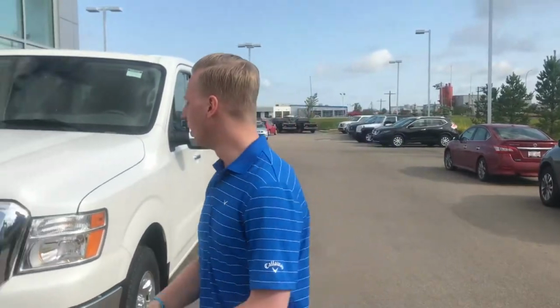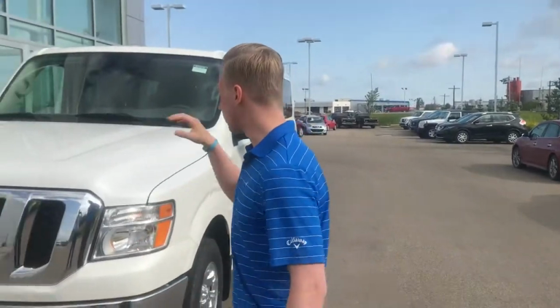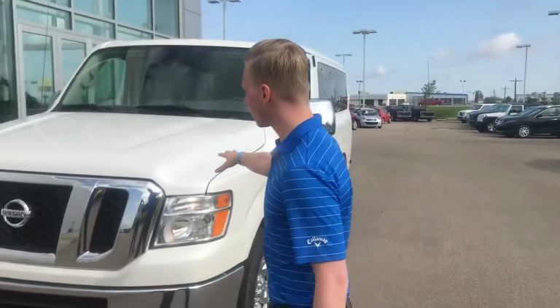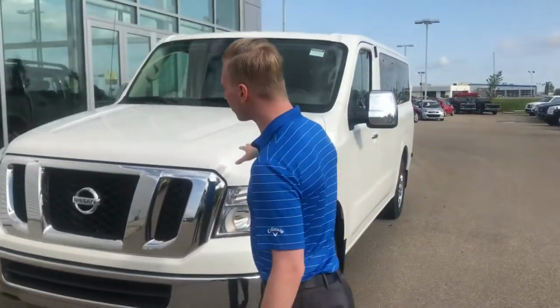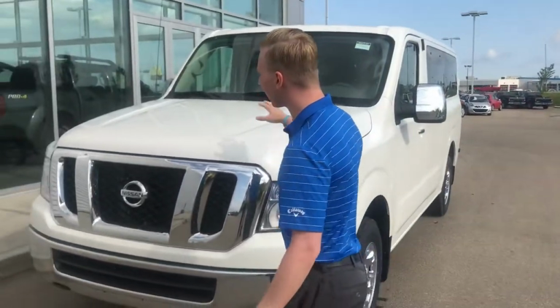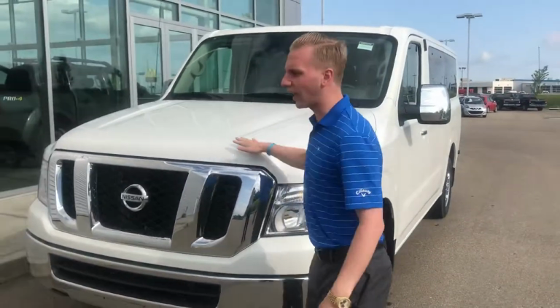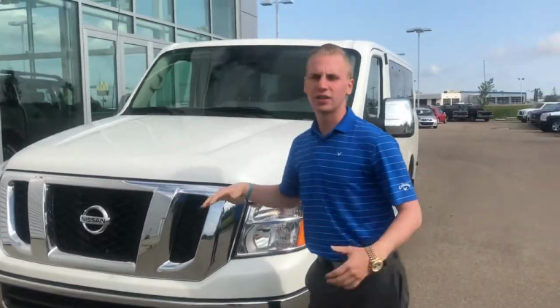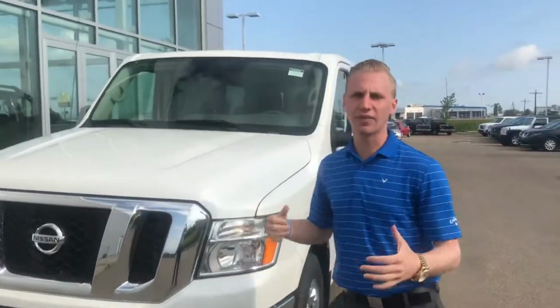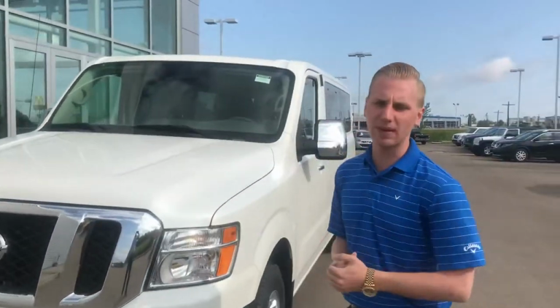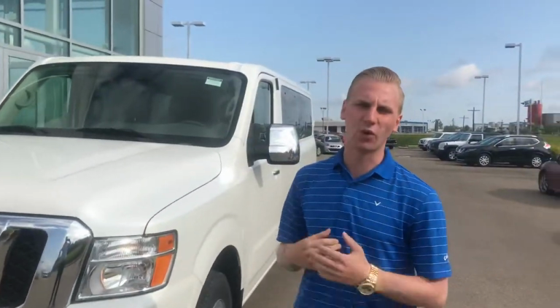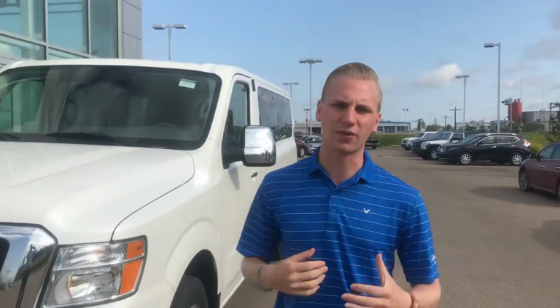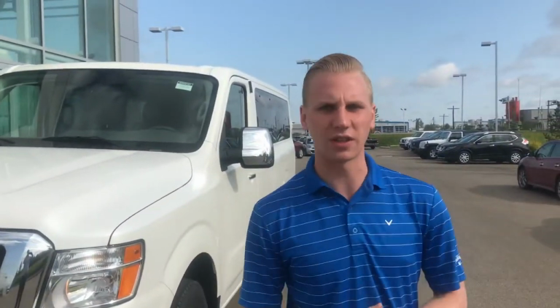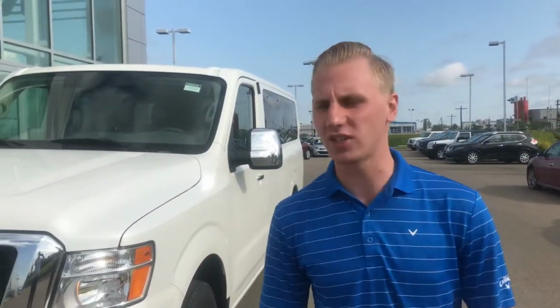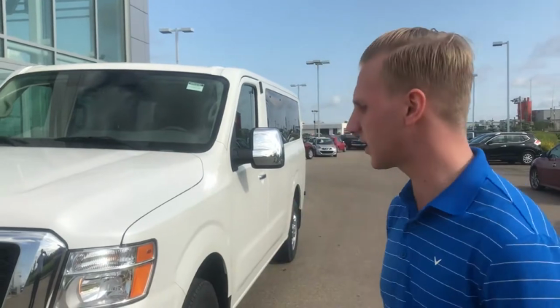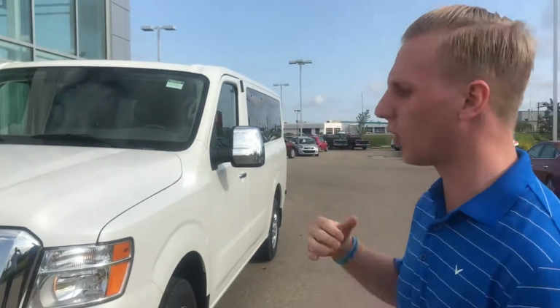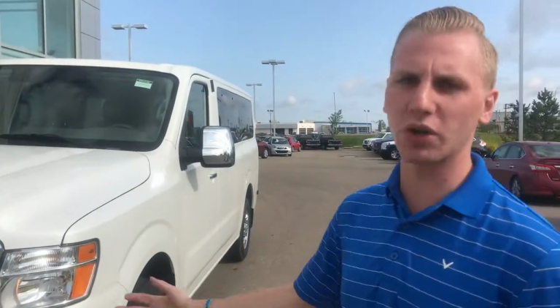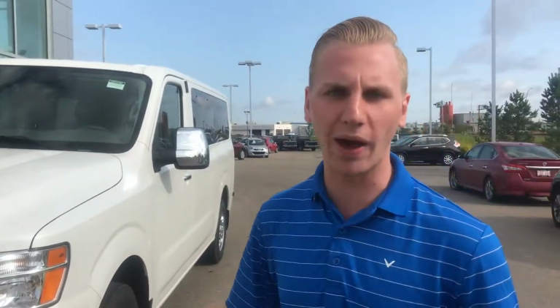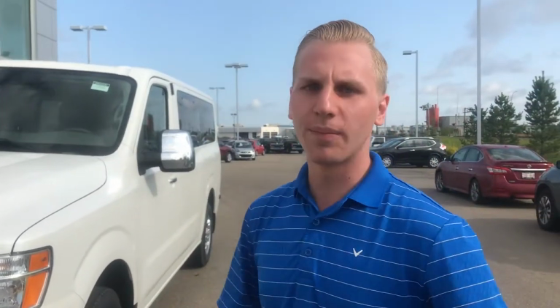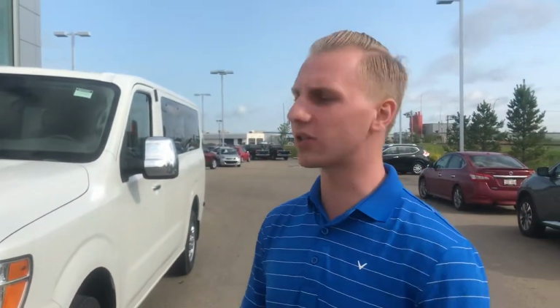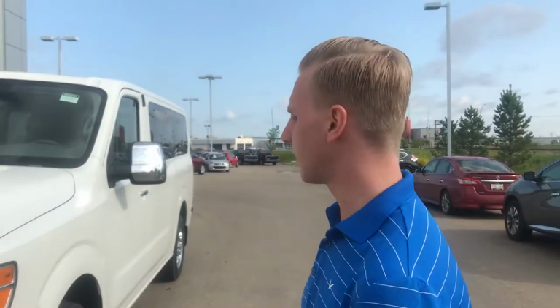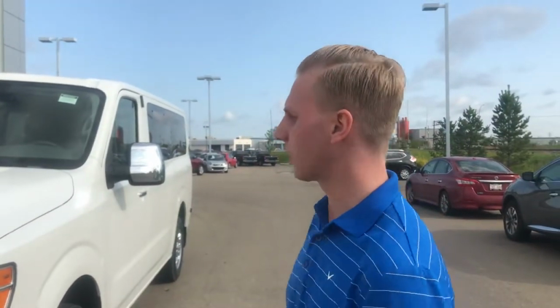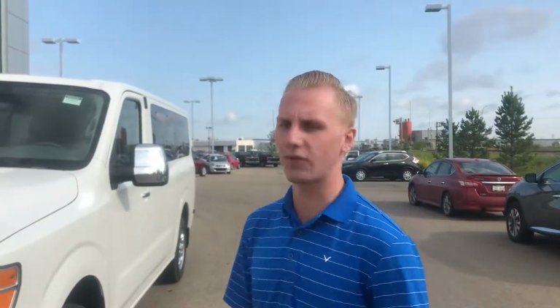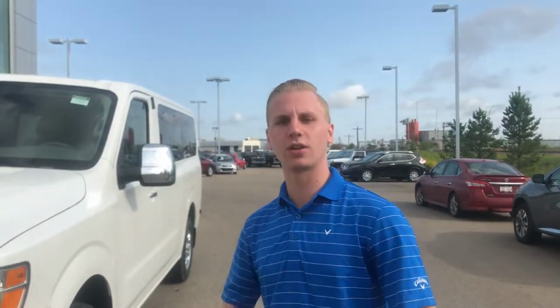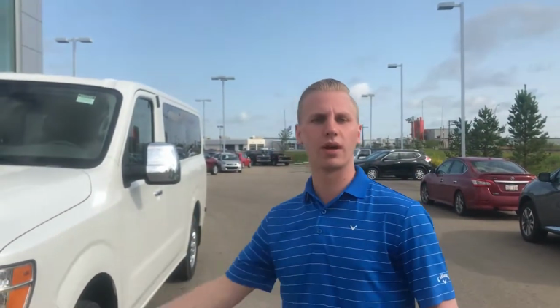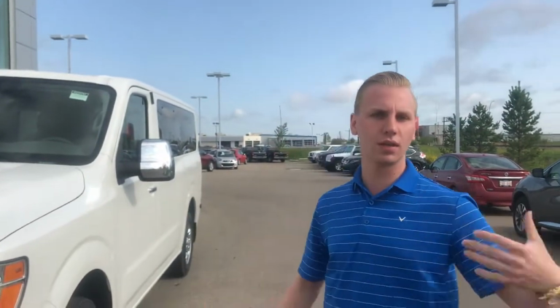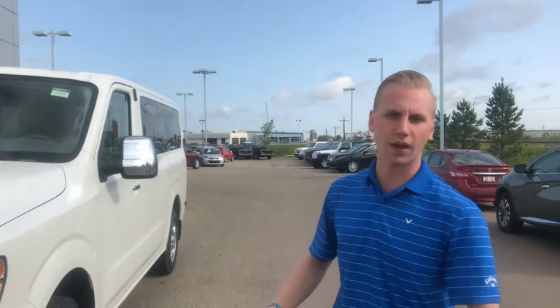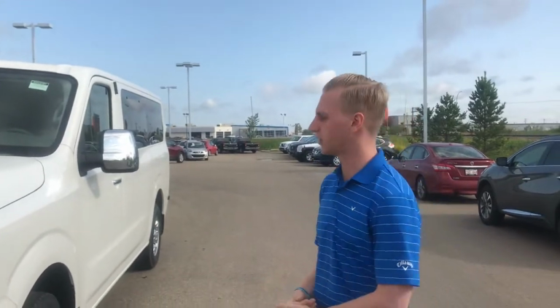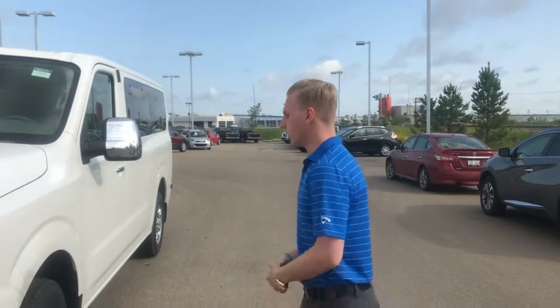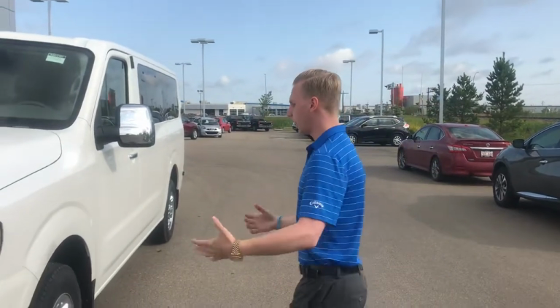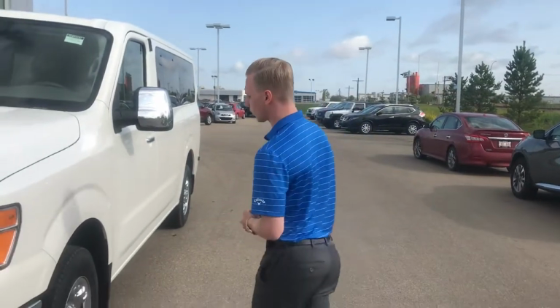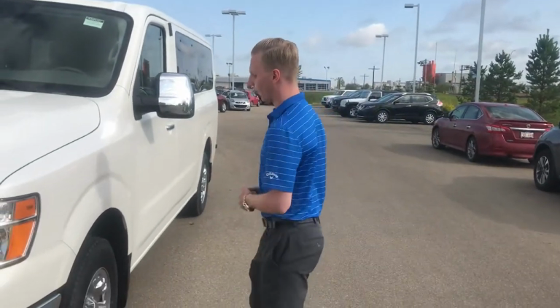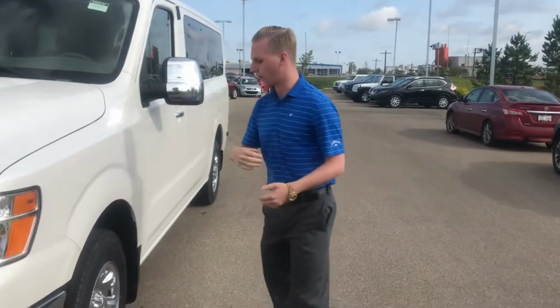So for starters, under the hood on this guy you're gonna have that 4-liter engine, so that's gonna have no shortage of power, but it's also got some fuel economy whether you're driving around in the city or on the highway — very economical for a van as well.